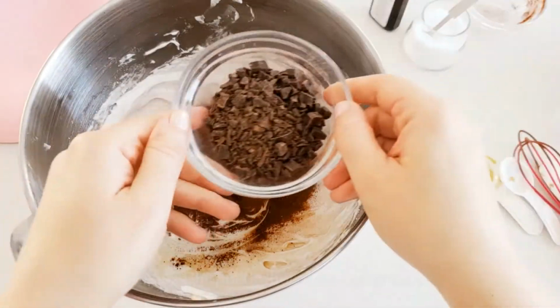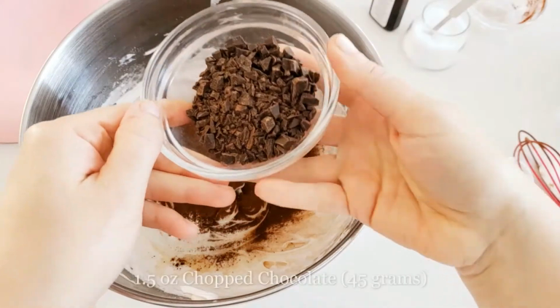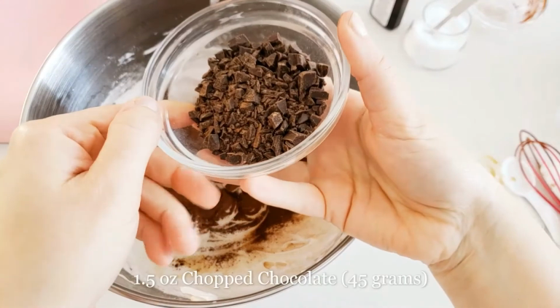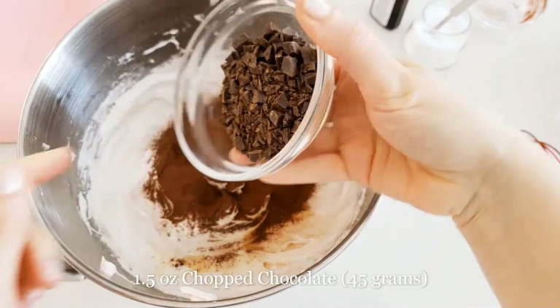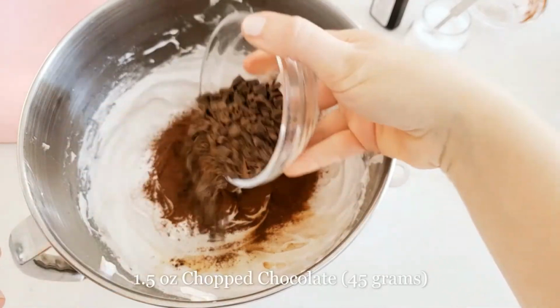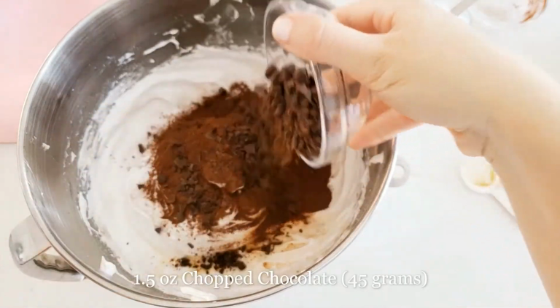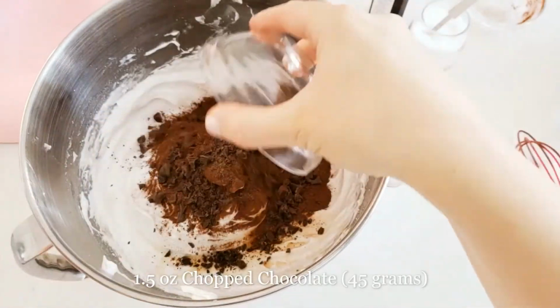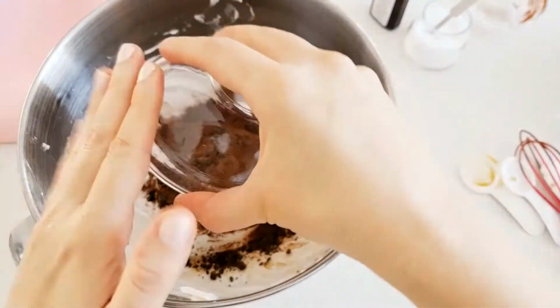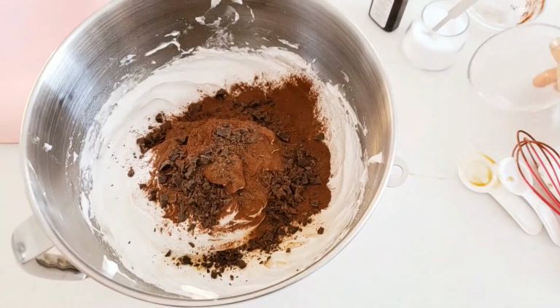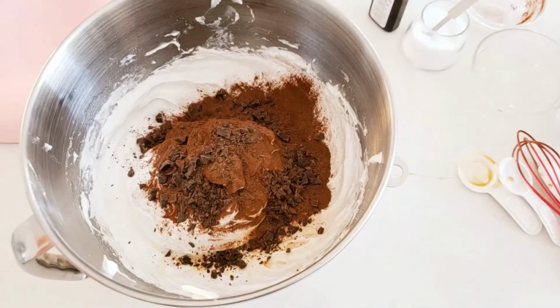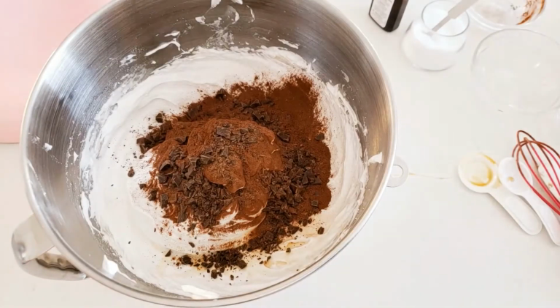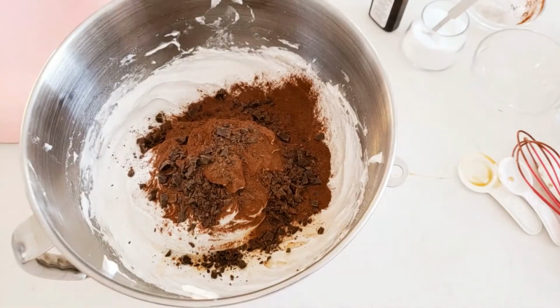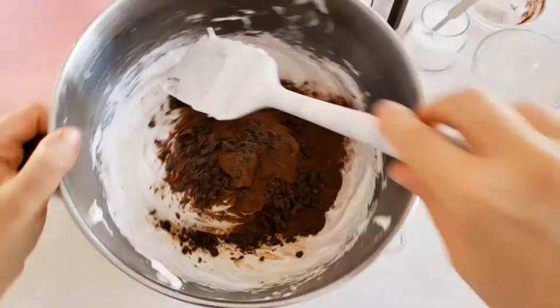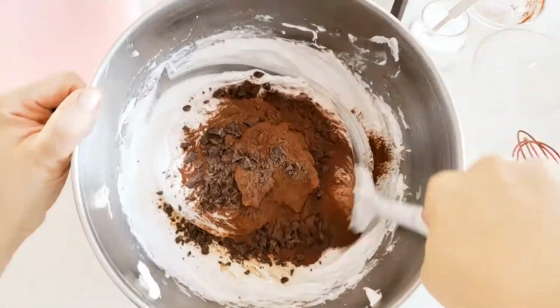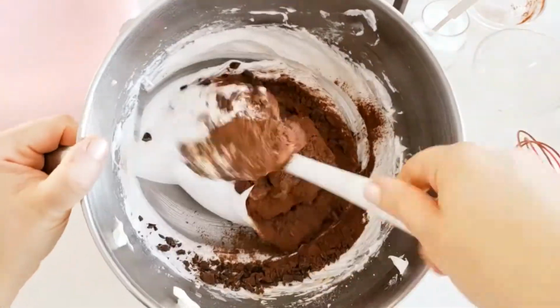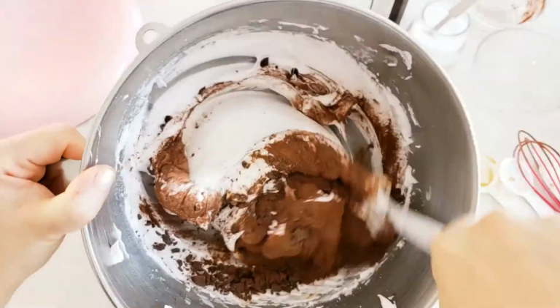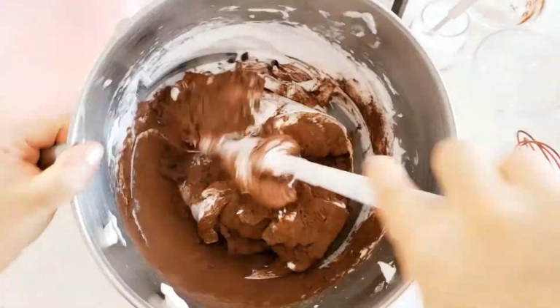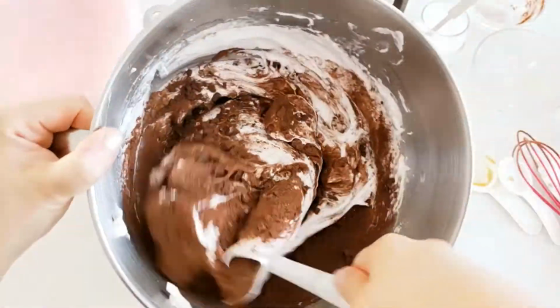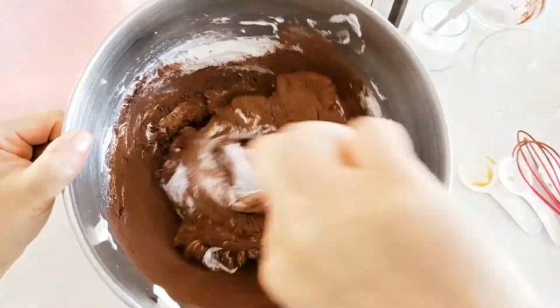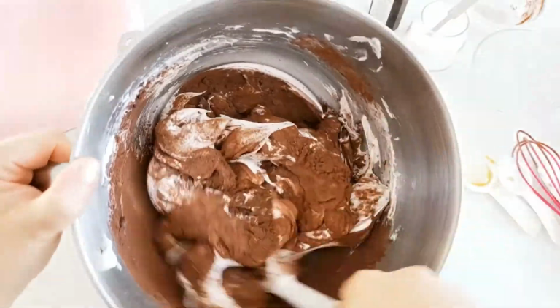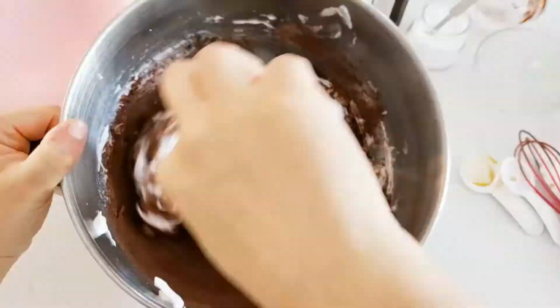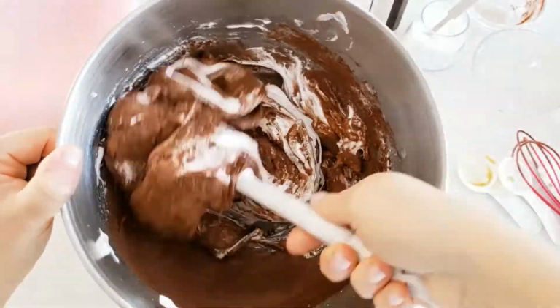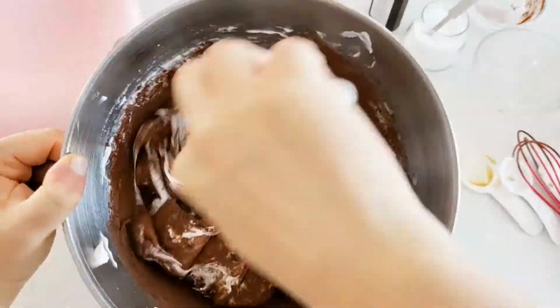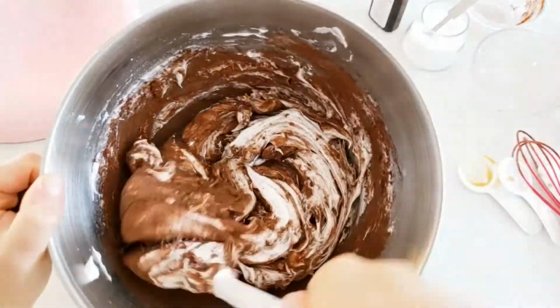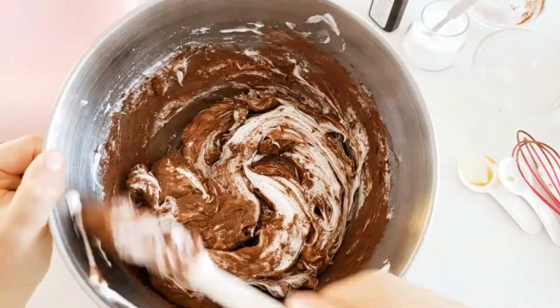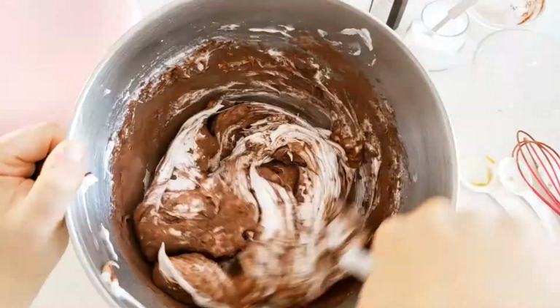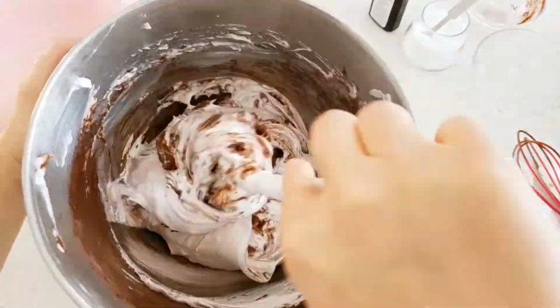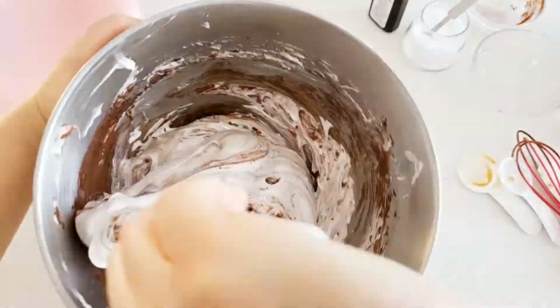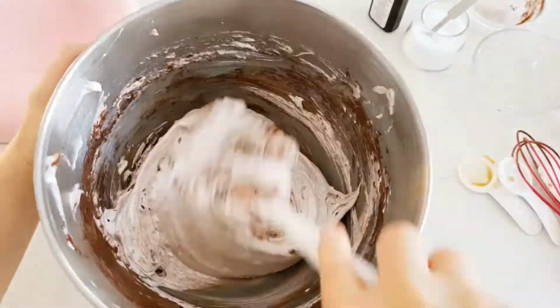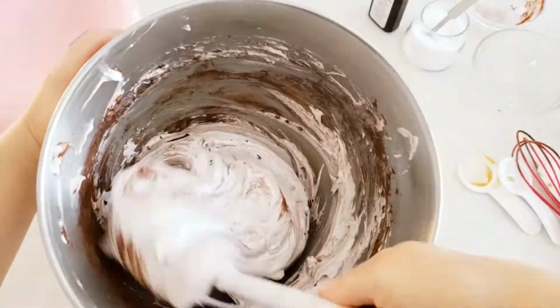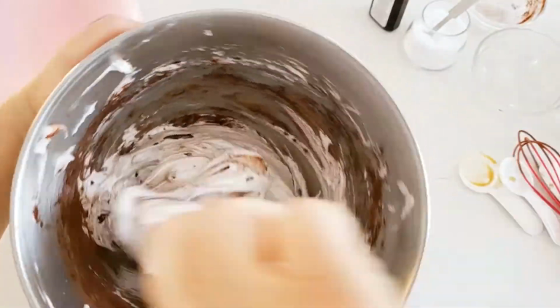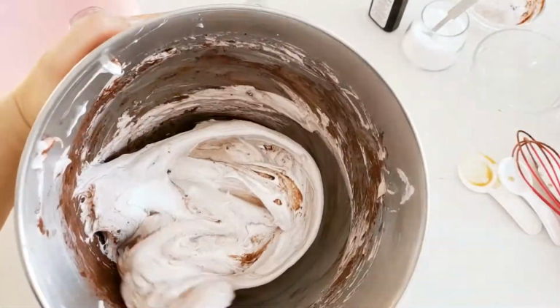Now we will add one and a half ounces or 45 grams of finely chopped dark chocolate. Using a spatula, incorporate the dry ingredients into the meringue, making sure not to deflate it — just go around the bowl folding over until everything is combined.